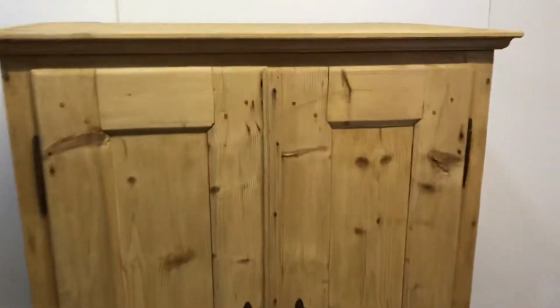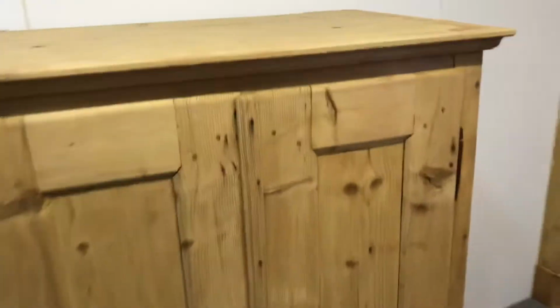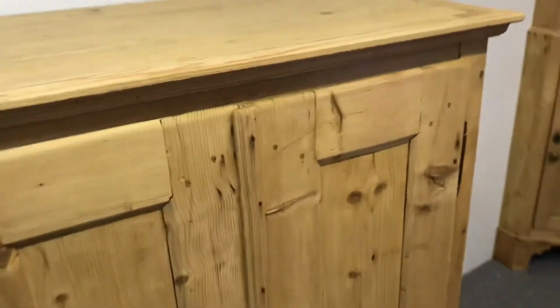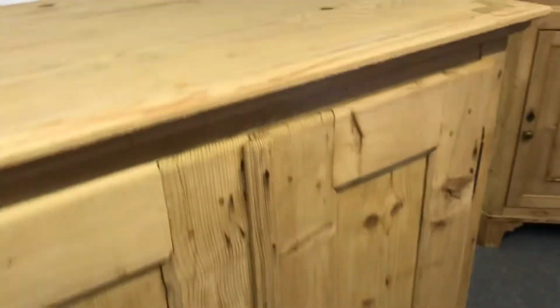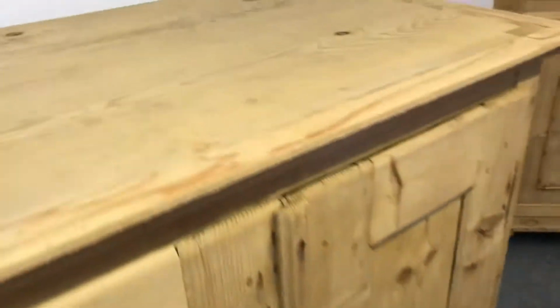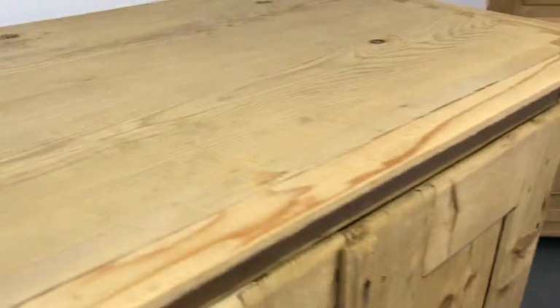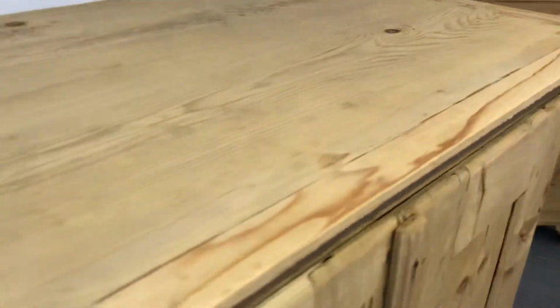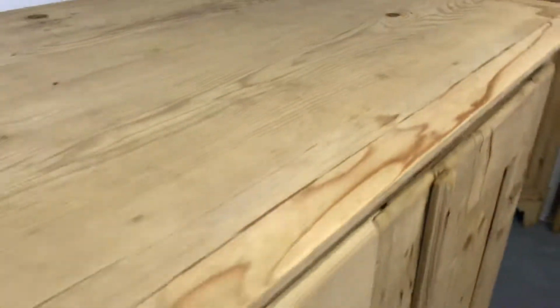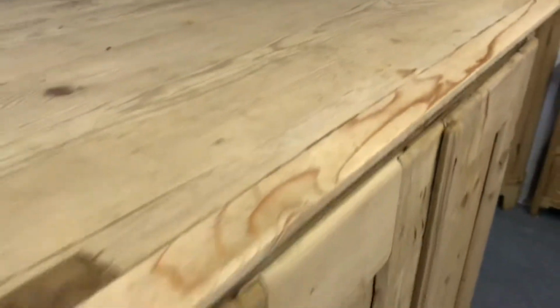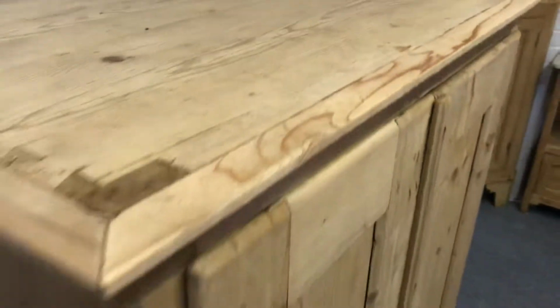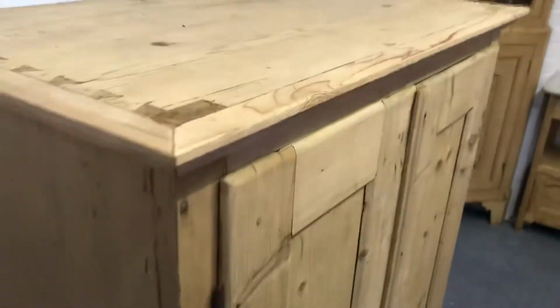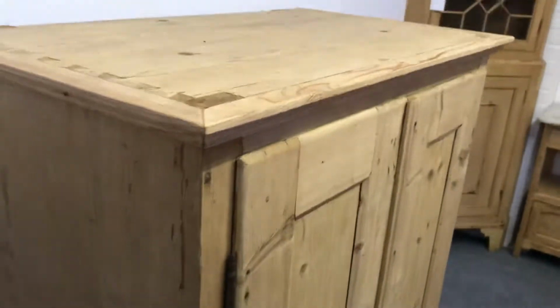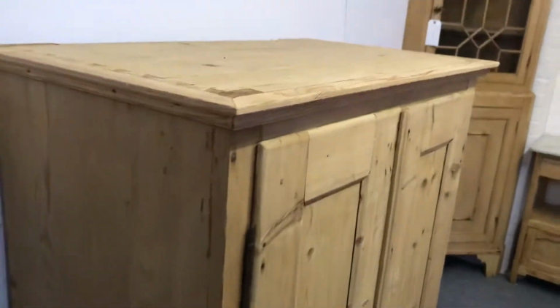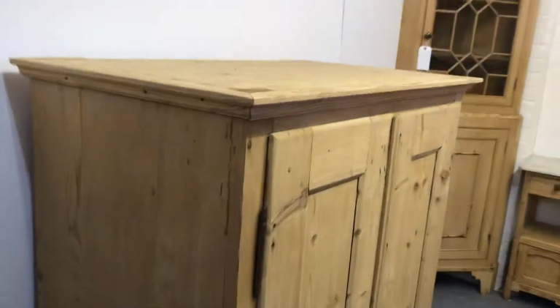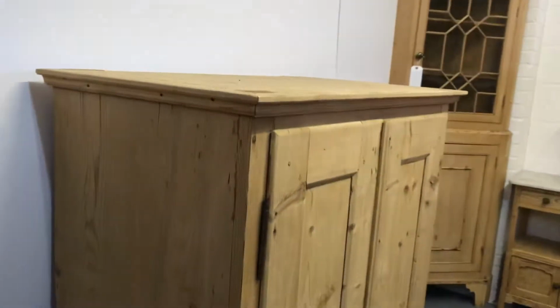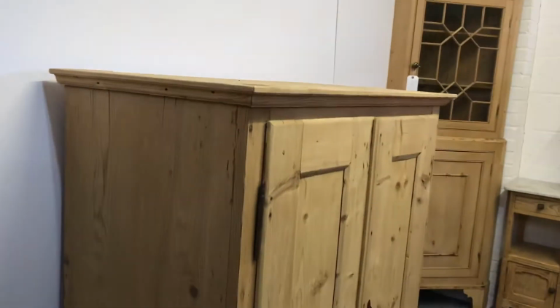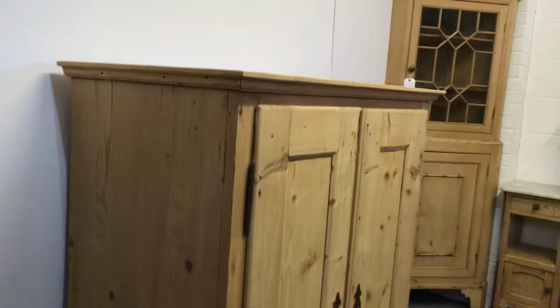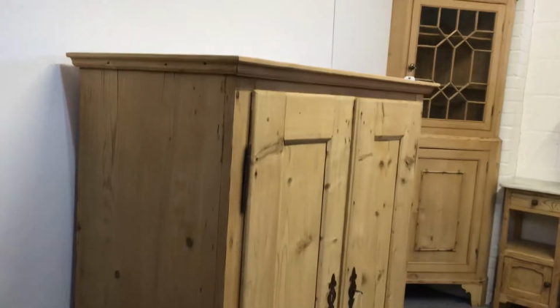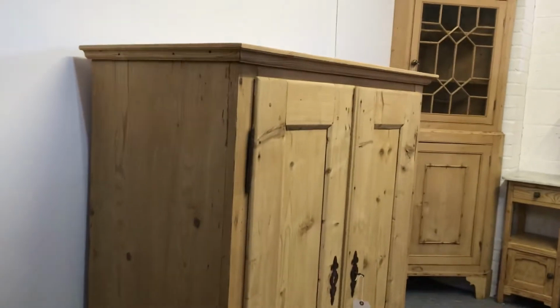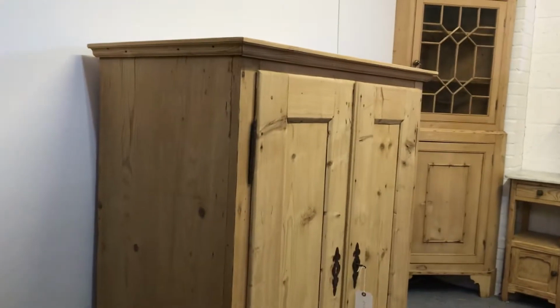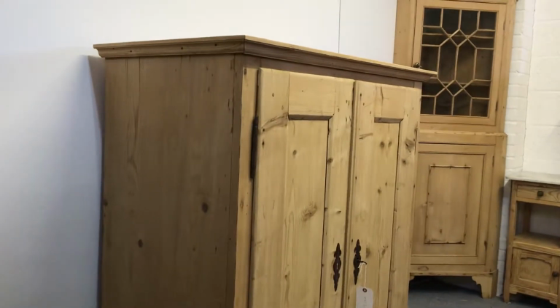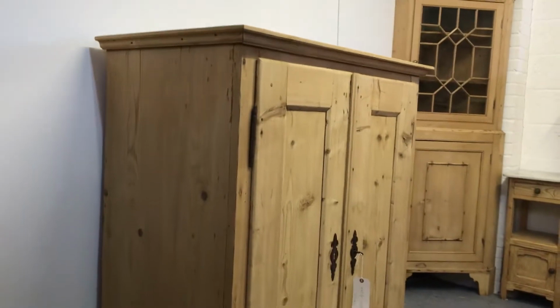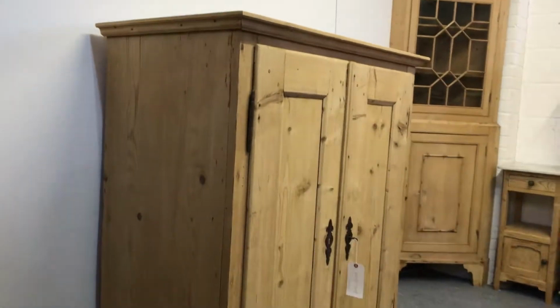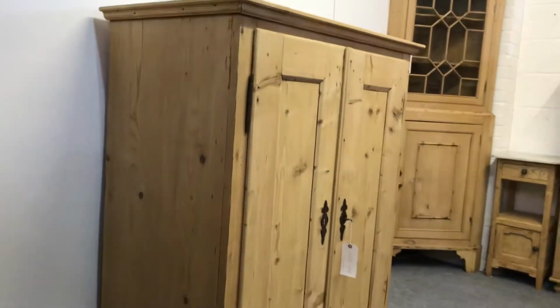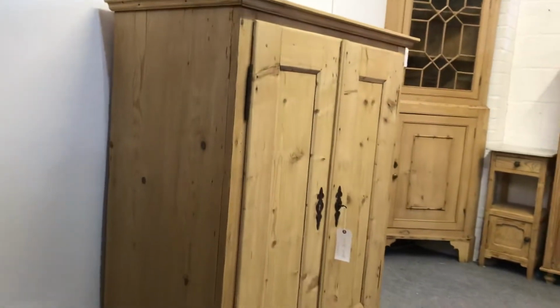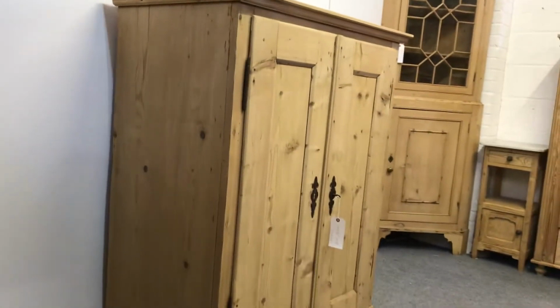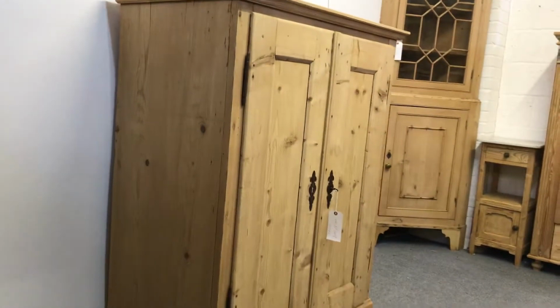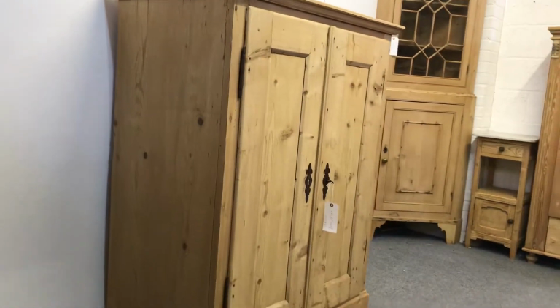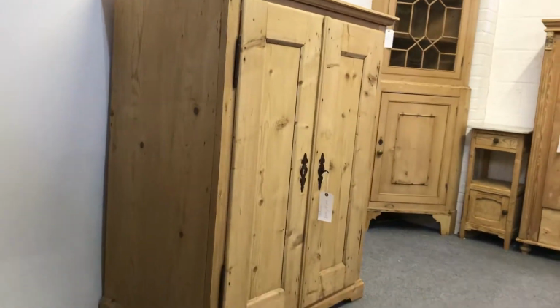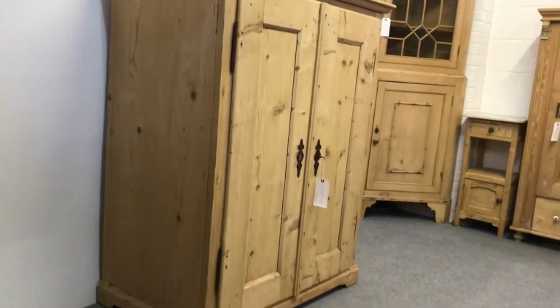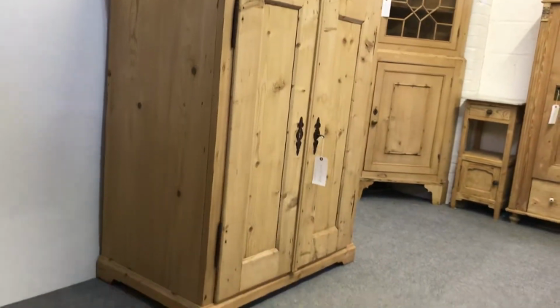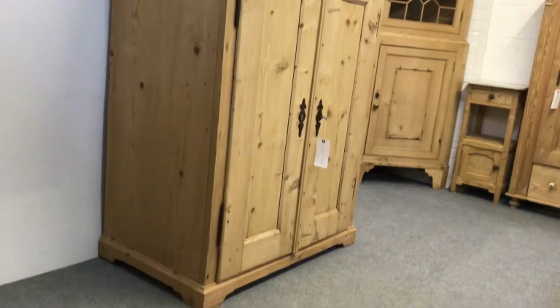Currently in the bare wood, but it can obviously be waxed for you or painted if you want. If you want a price for painting, just let me know.